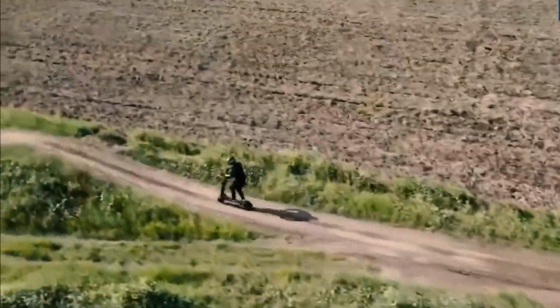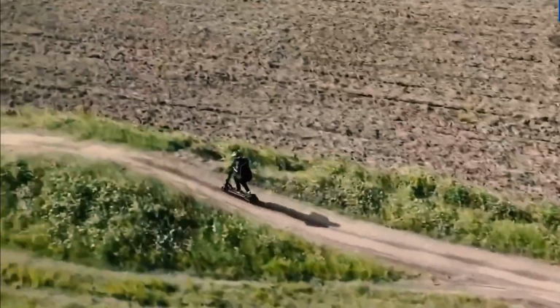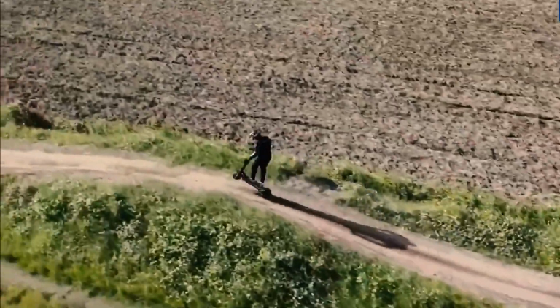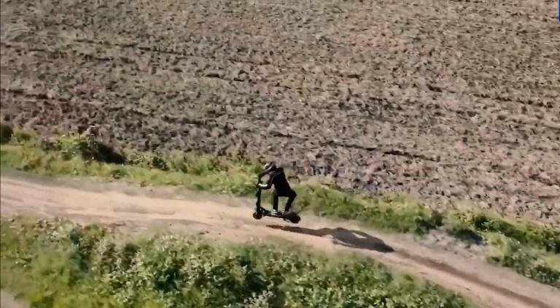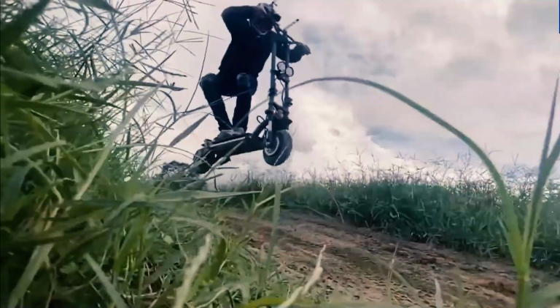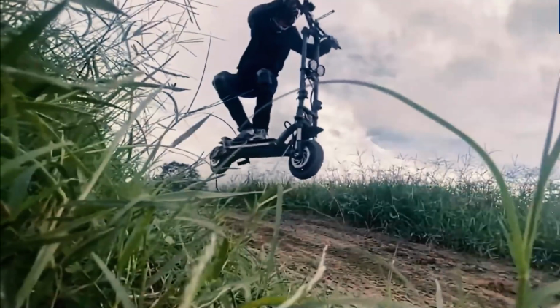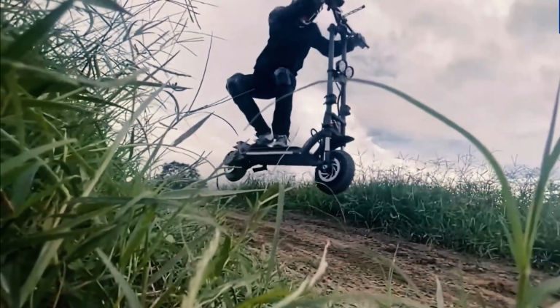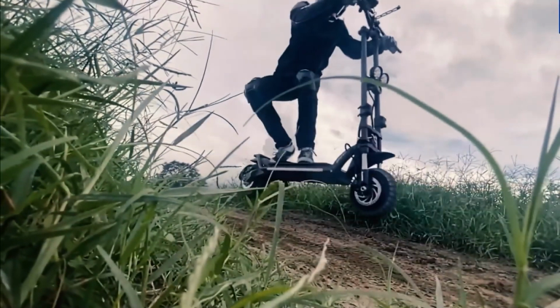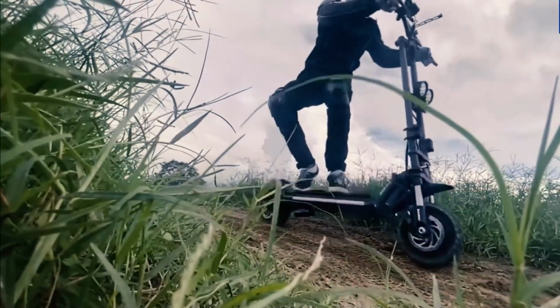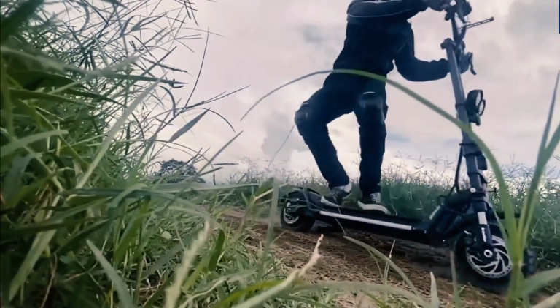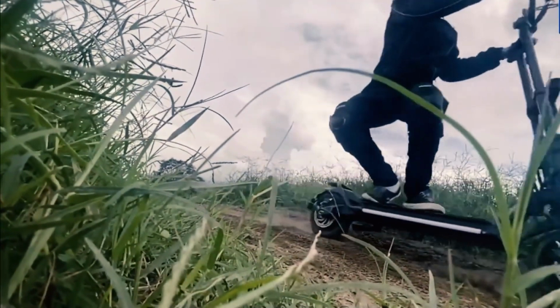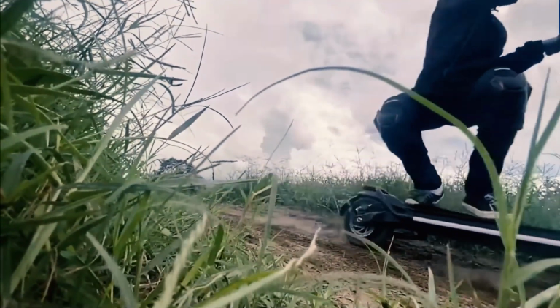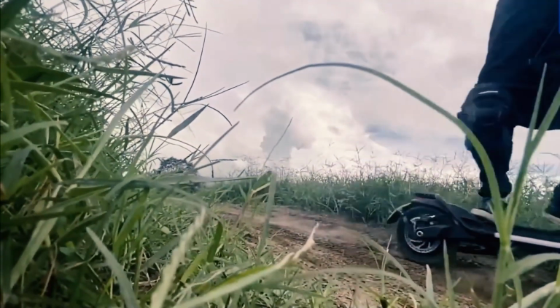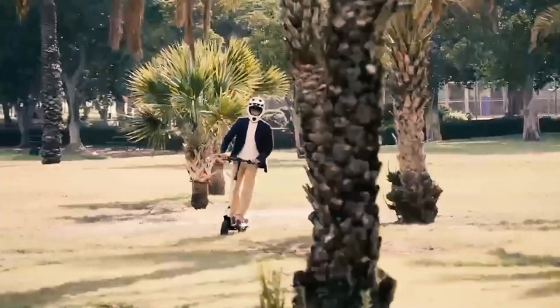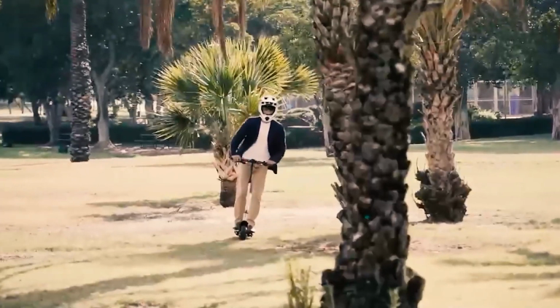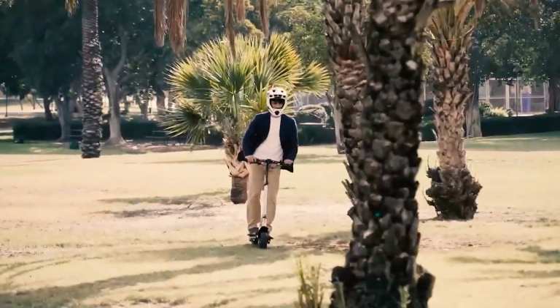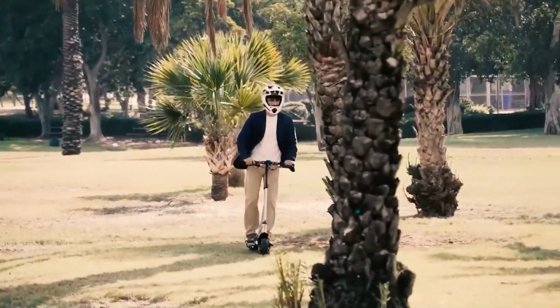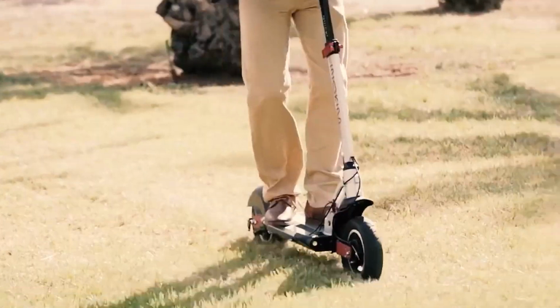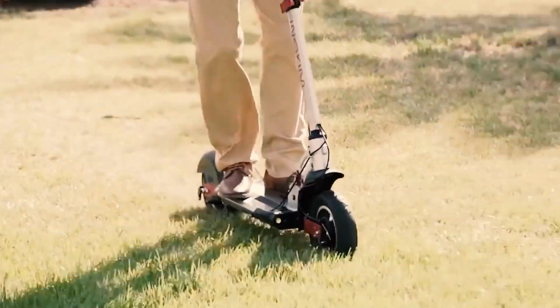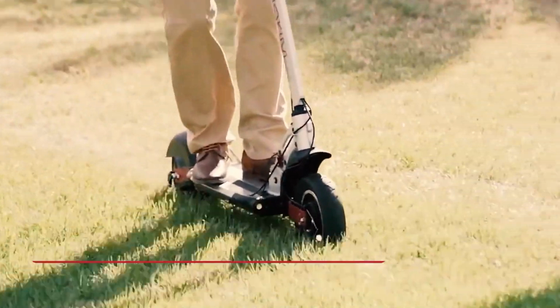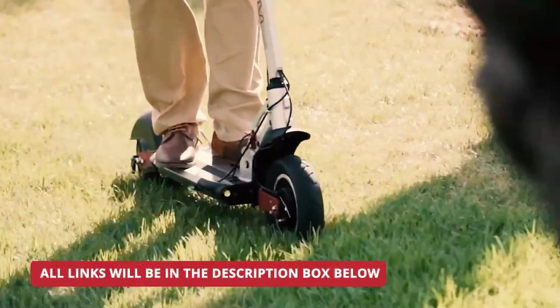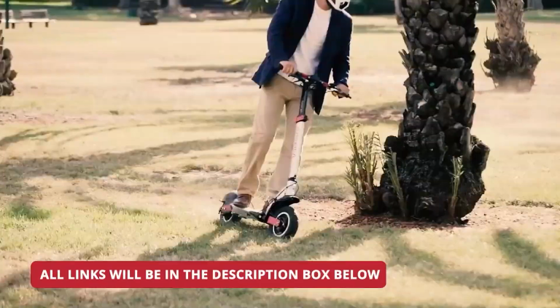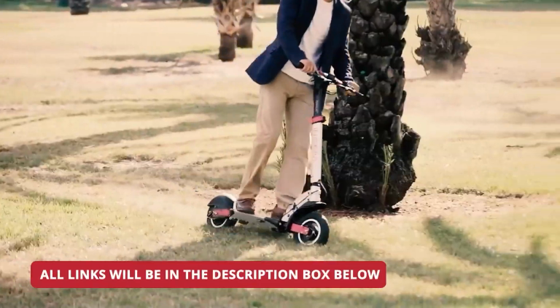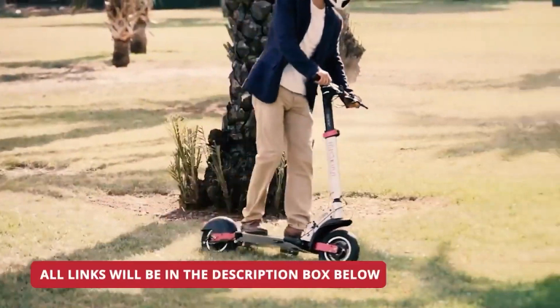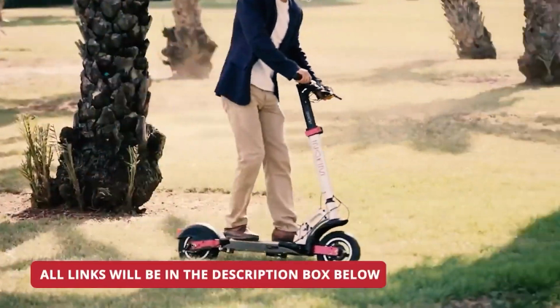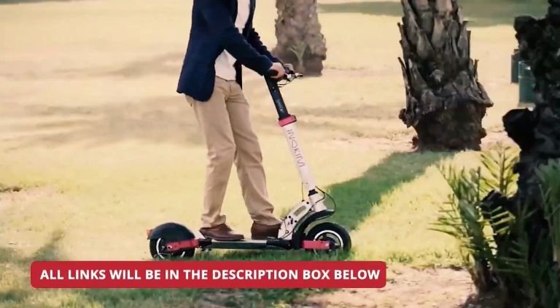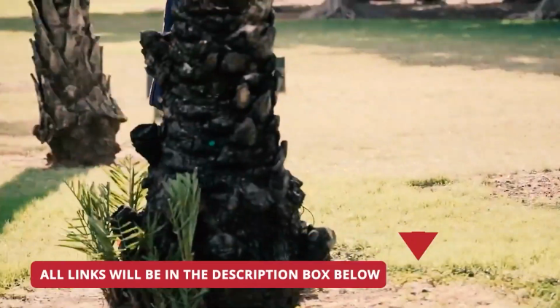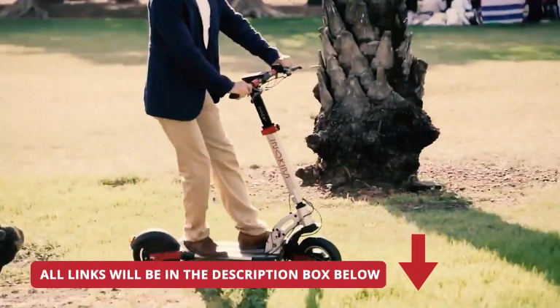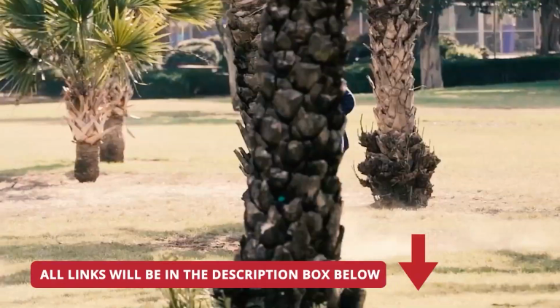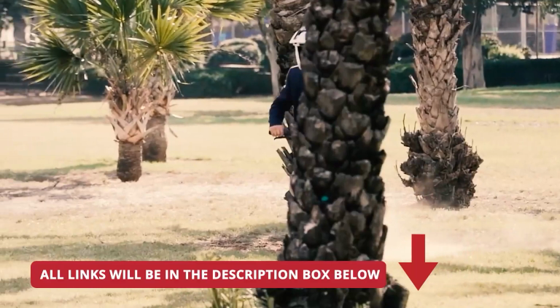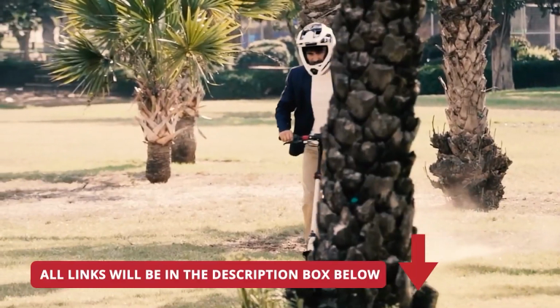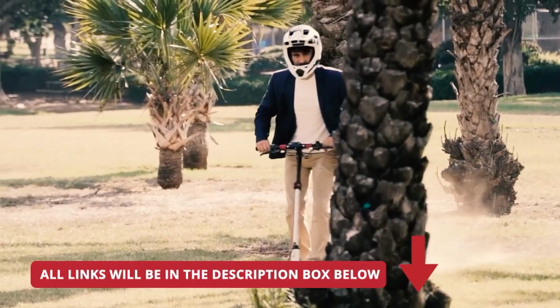I've also made detailed individual reviews on all of these electric scooters, so if you want more information on a particular one, you can check it out by clicking on one of the links in the description below or visiting my YouTube channel.